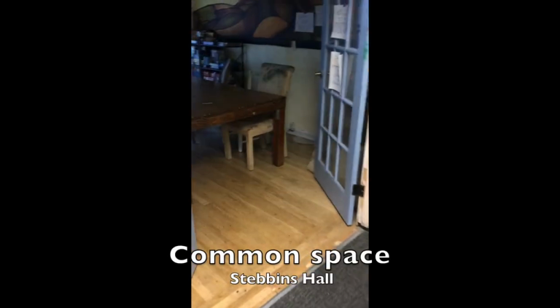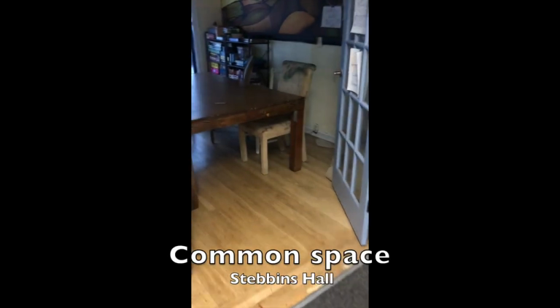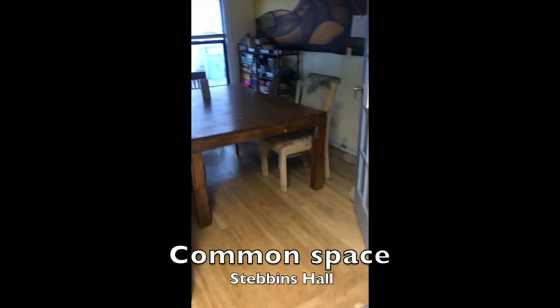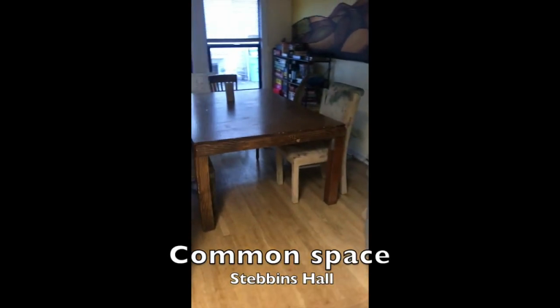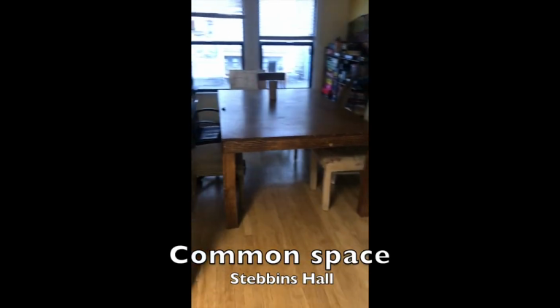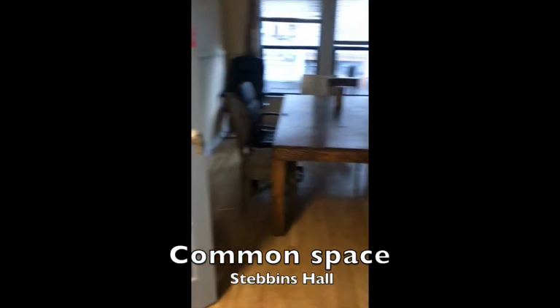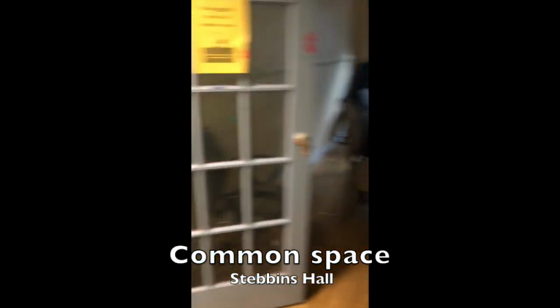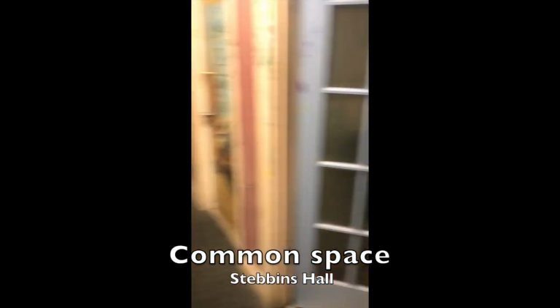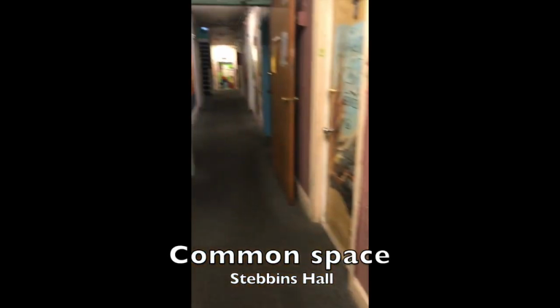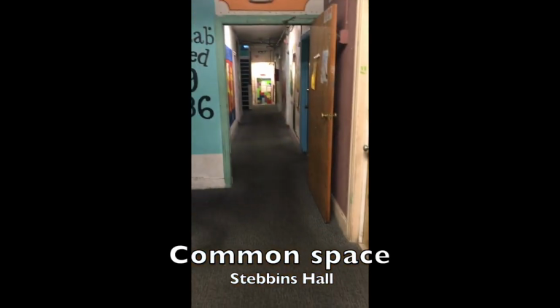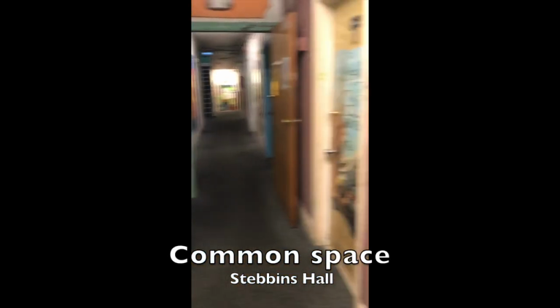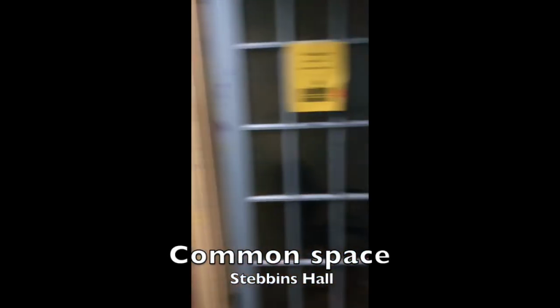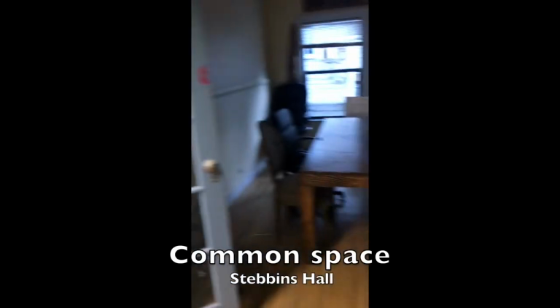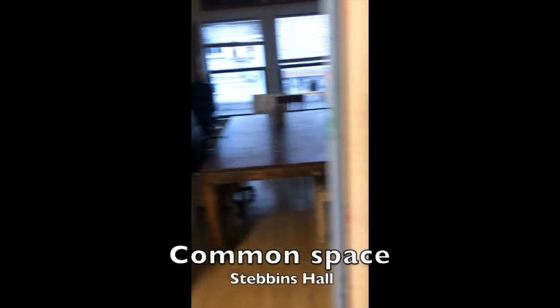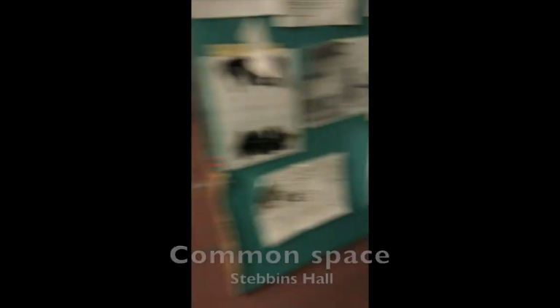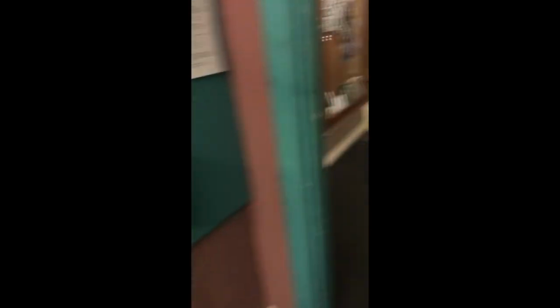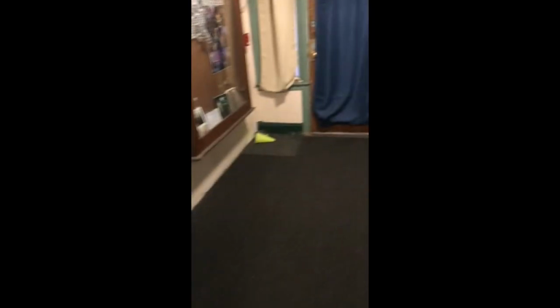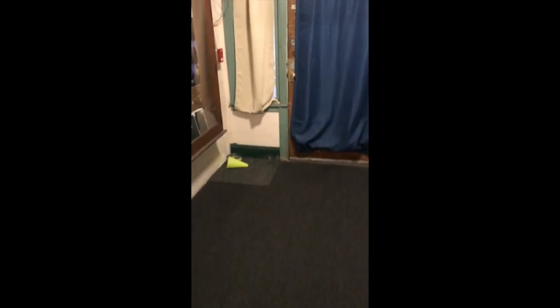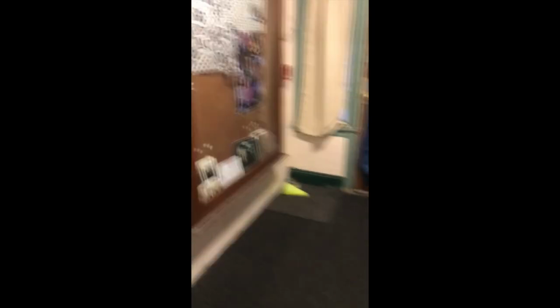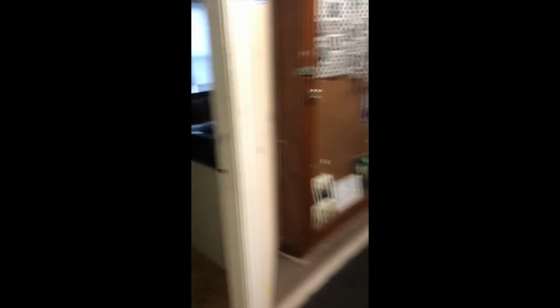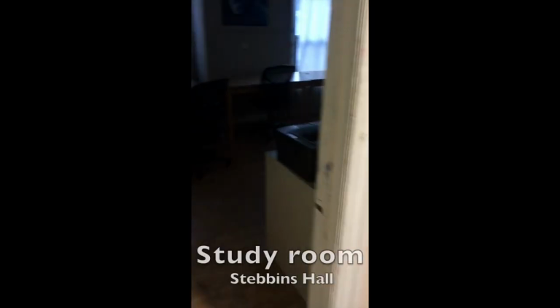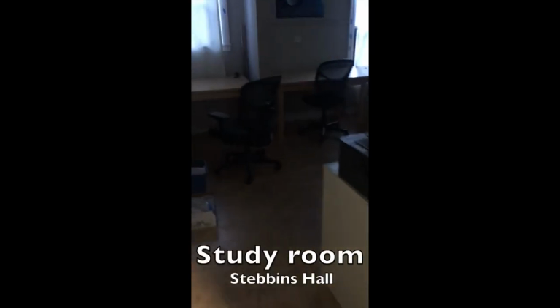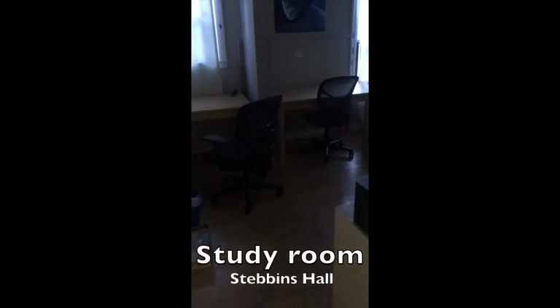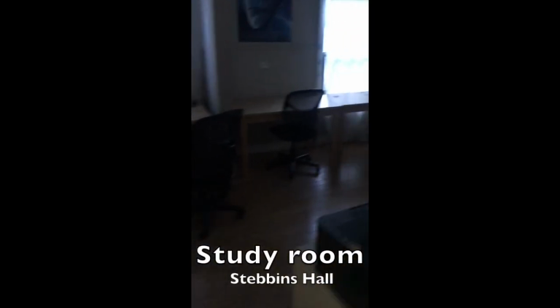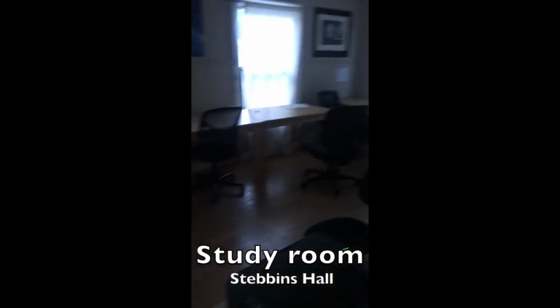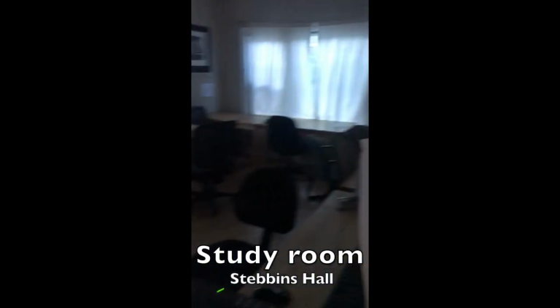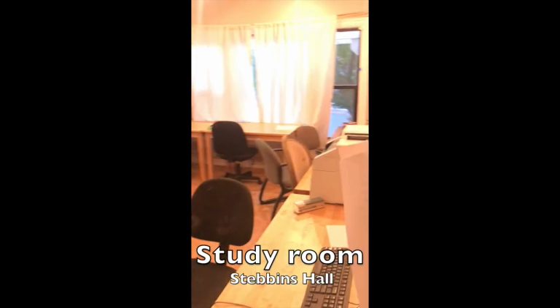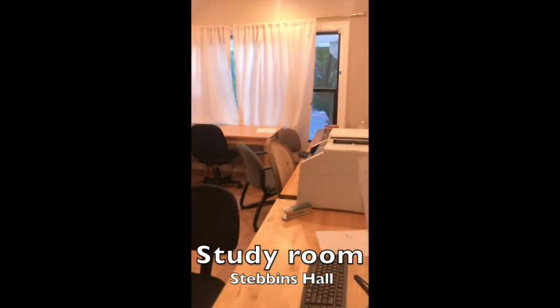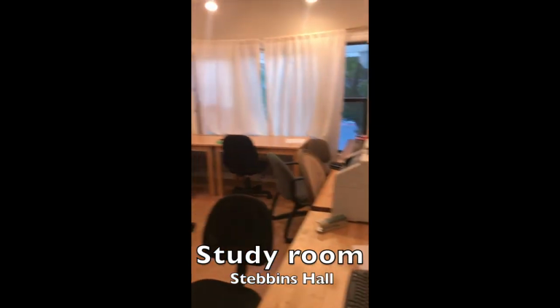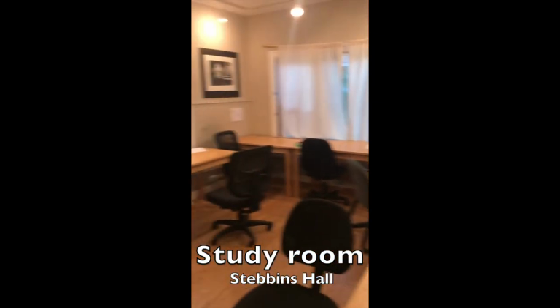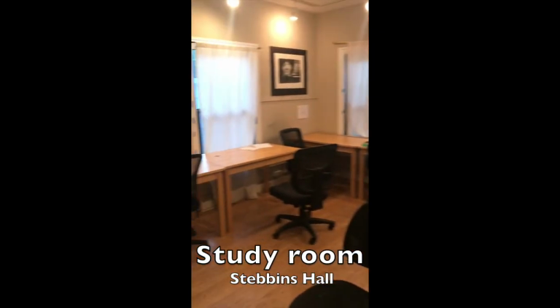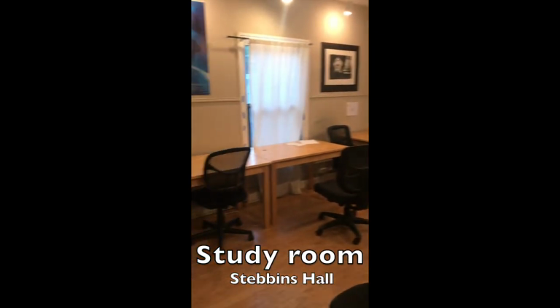This is the common space or the mystery room. There's lots of board games, but people also study and eat in there. This is the actual official study room, so it's kind of a quiet zone.